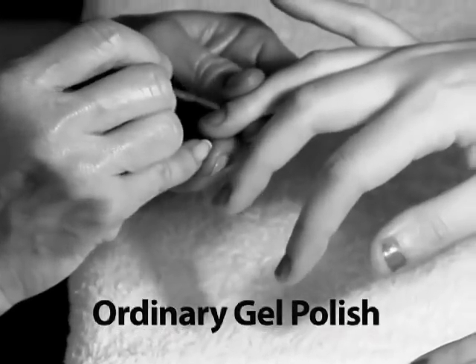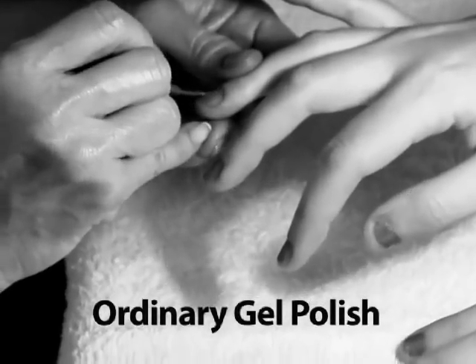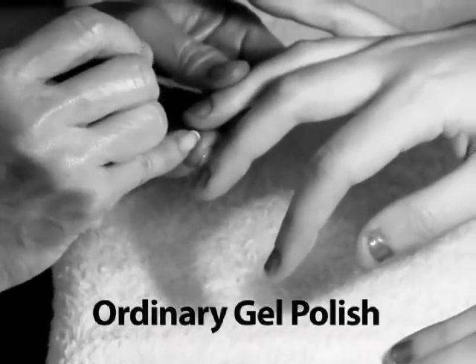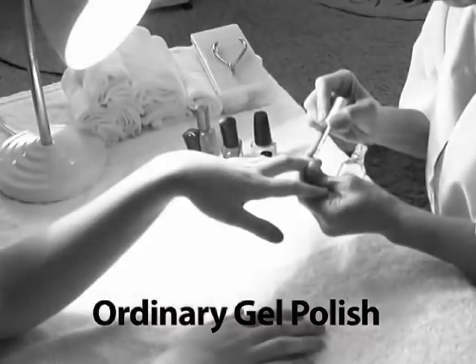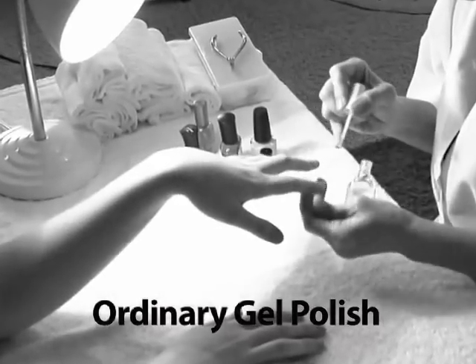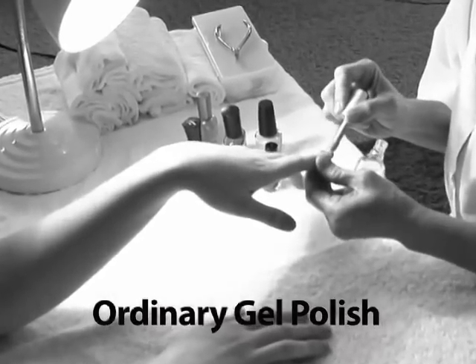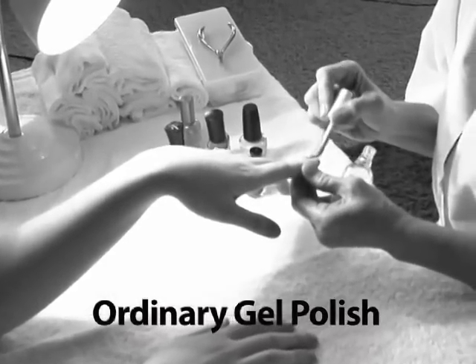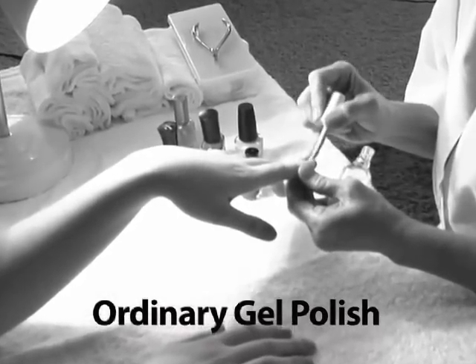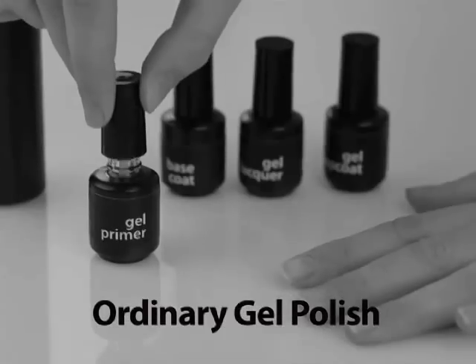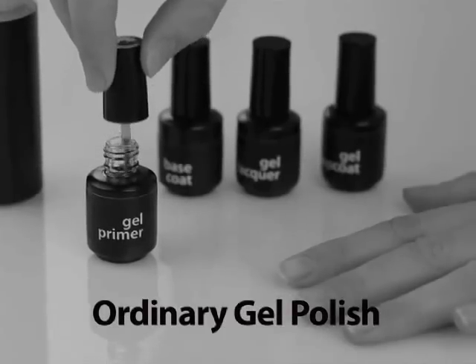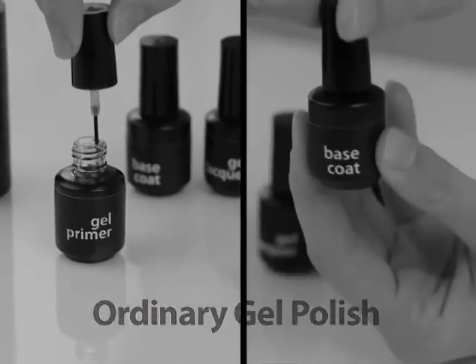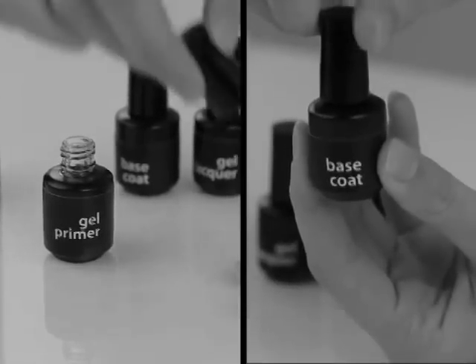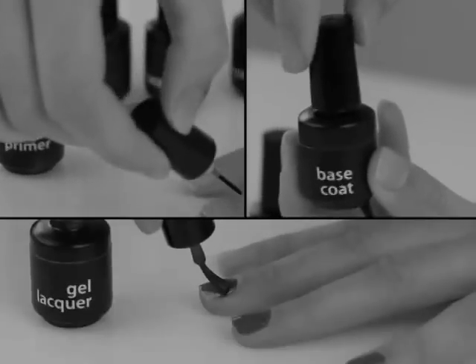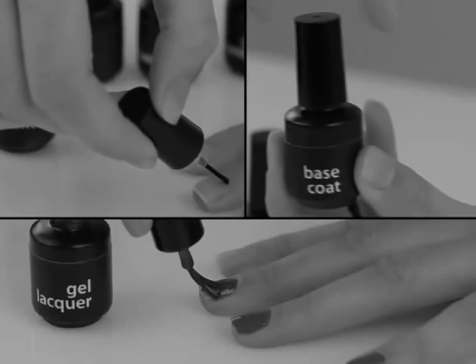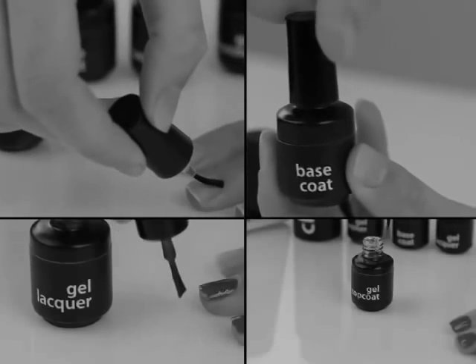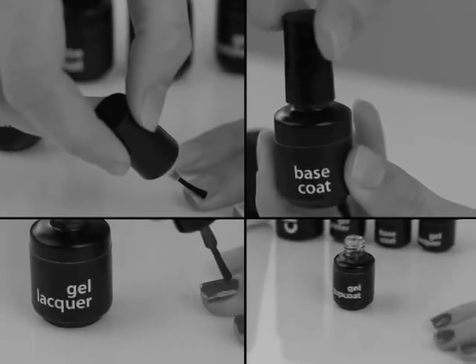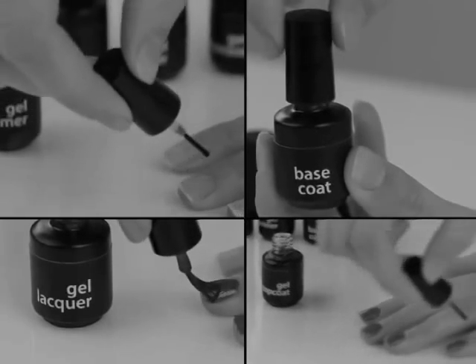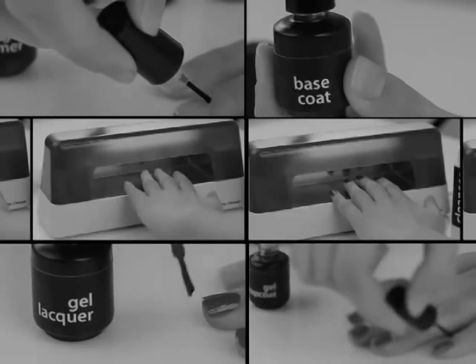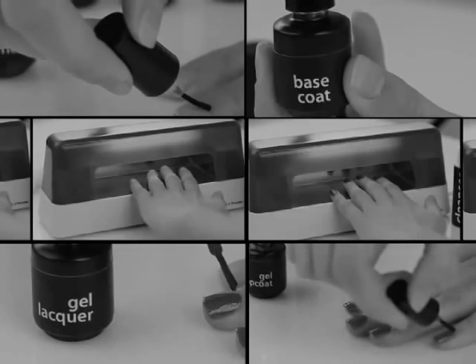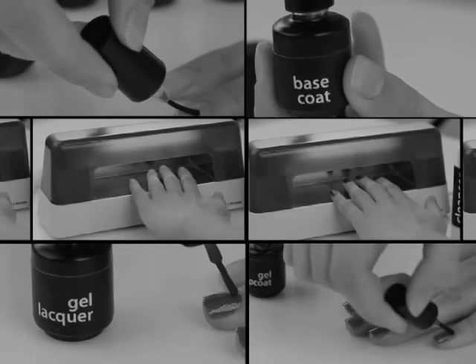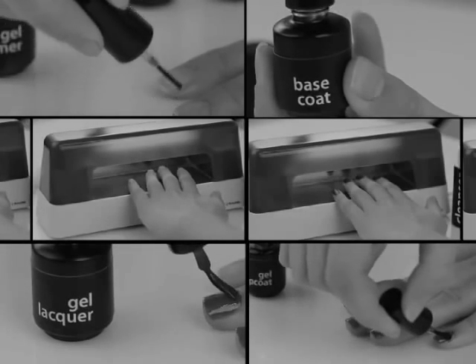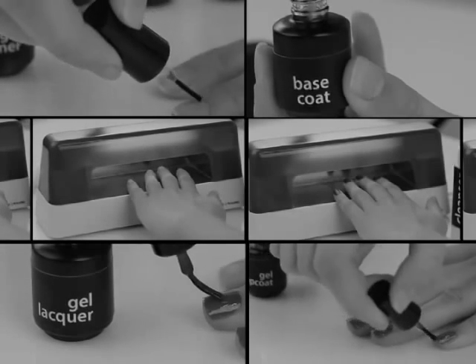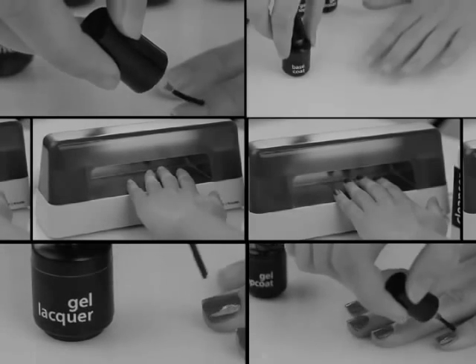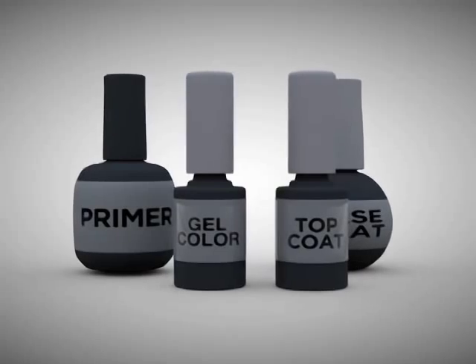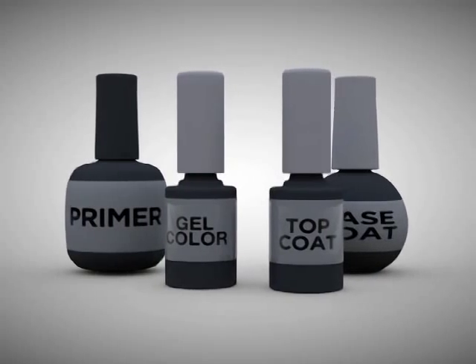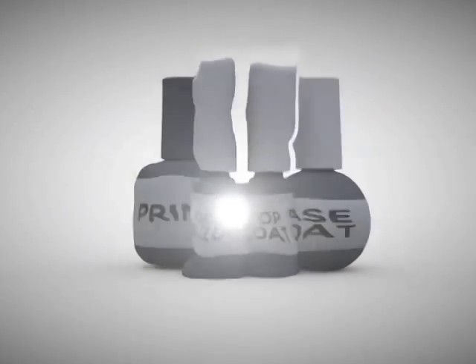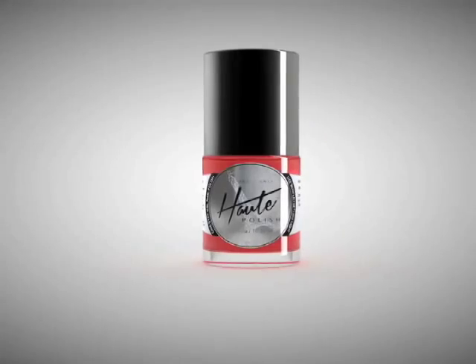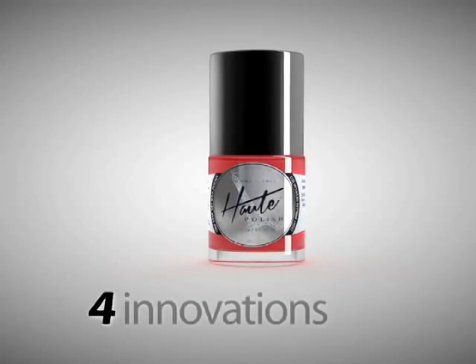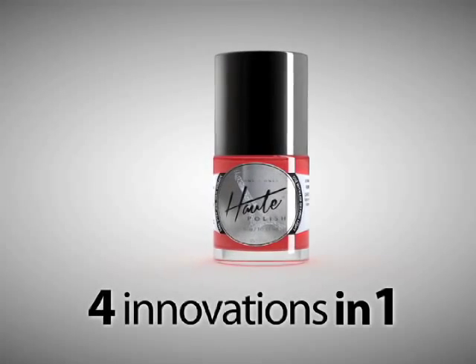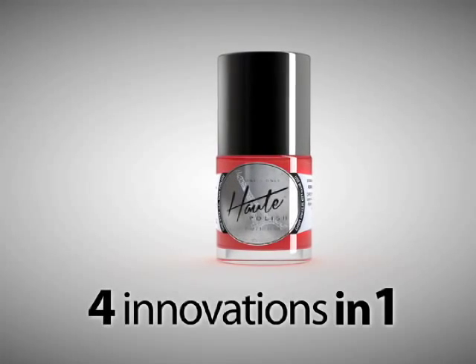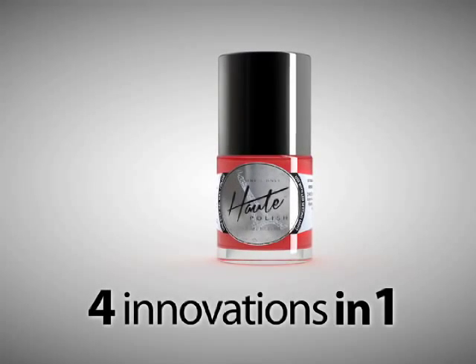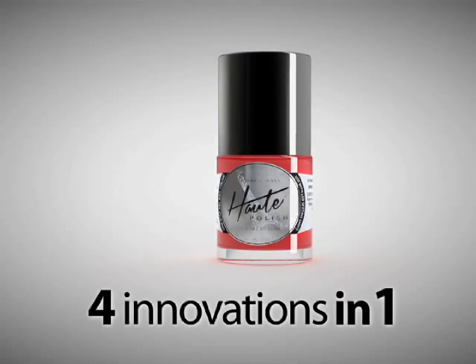Unlike traditional gel kits that require a multi-step application process of primer, base coat, gel coat, and top coat — each with their own individual drying time in between — hot polish's one-step application is like getting four innovations in one.